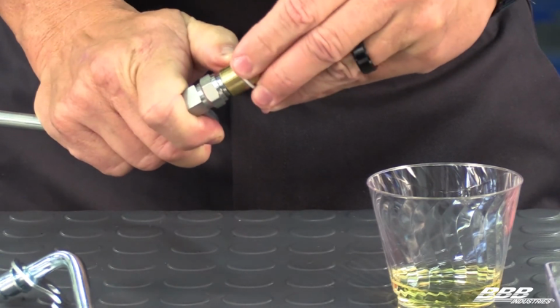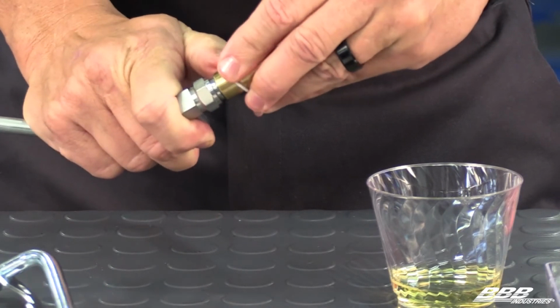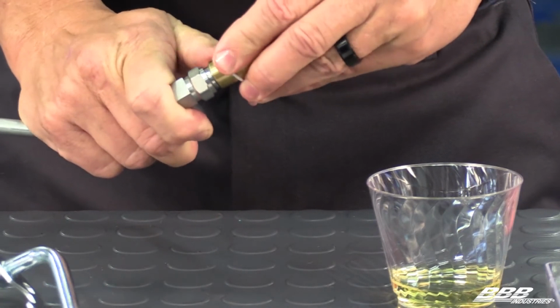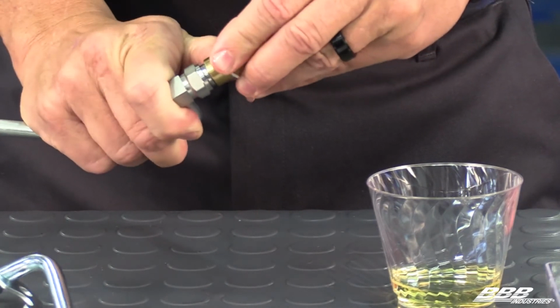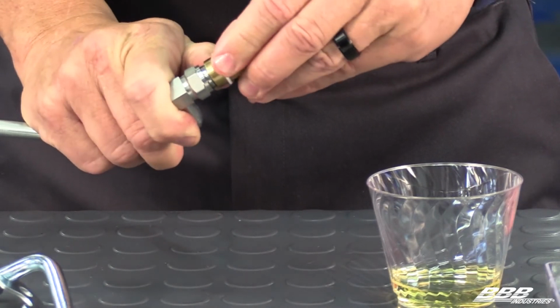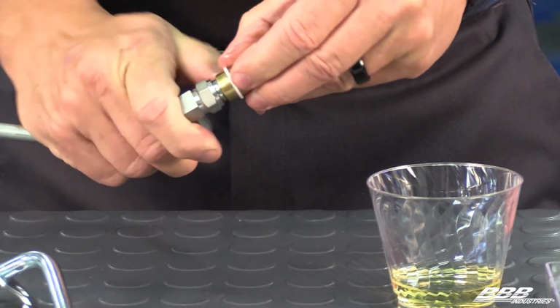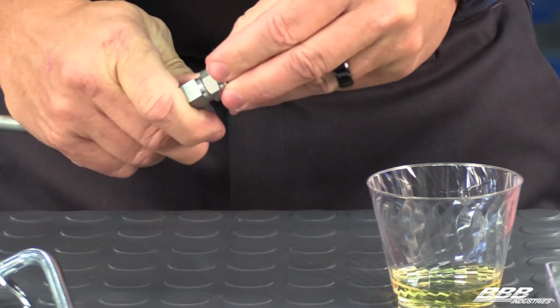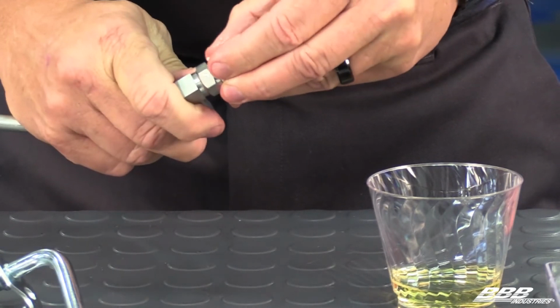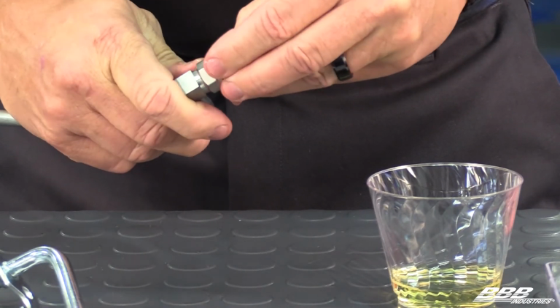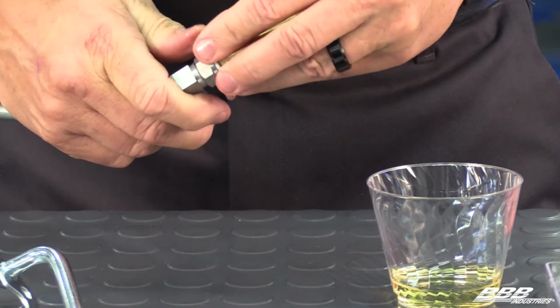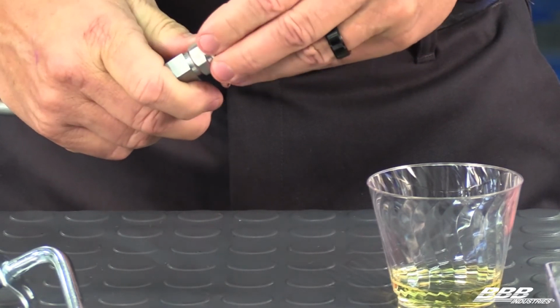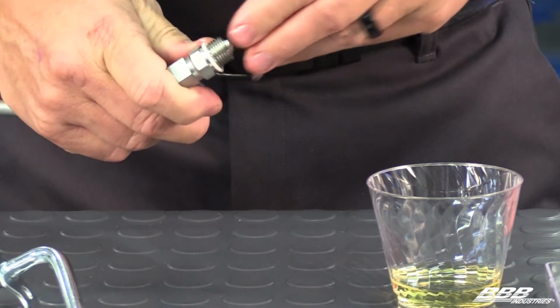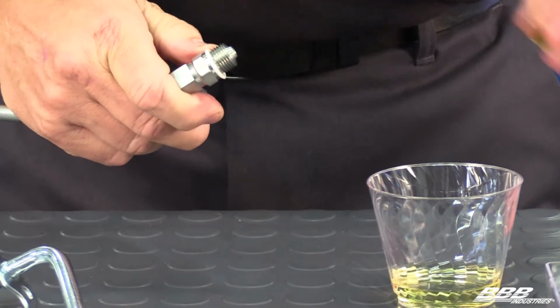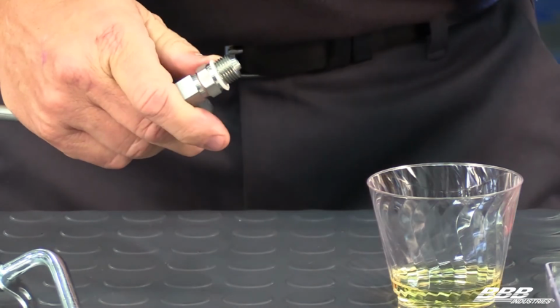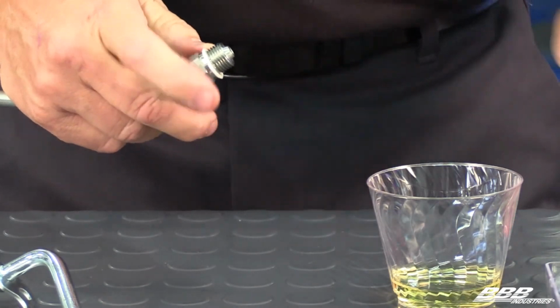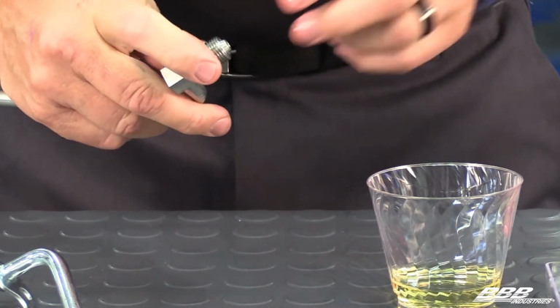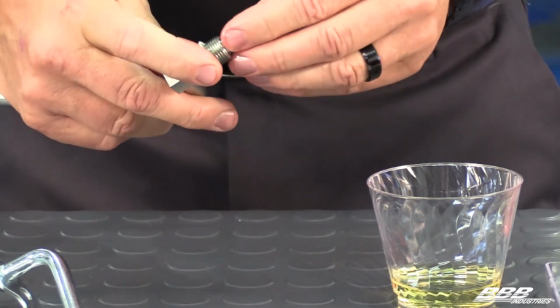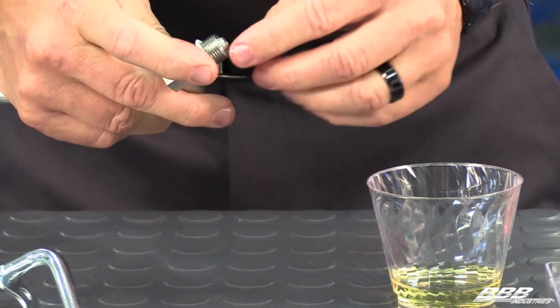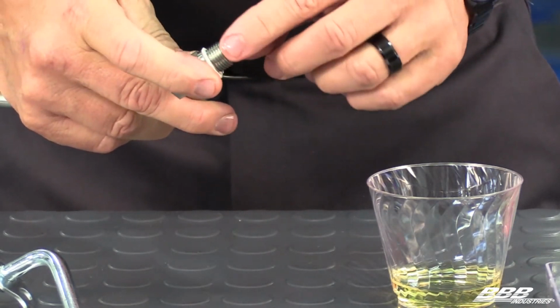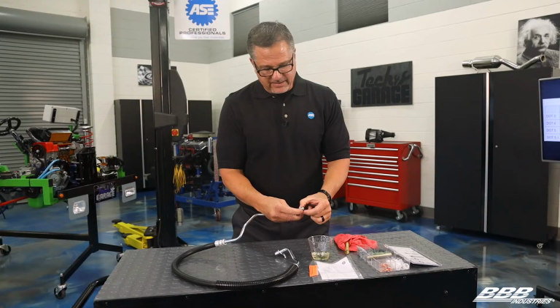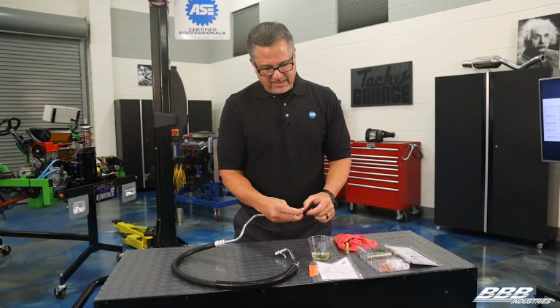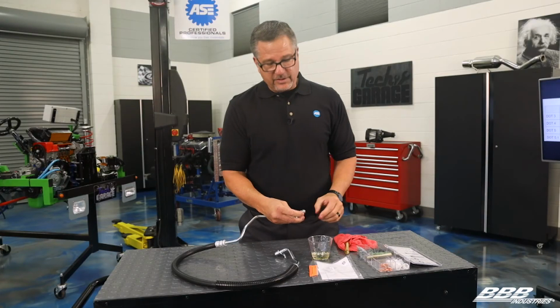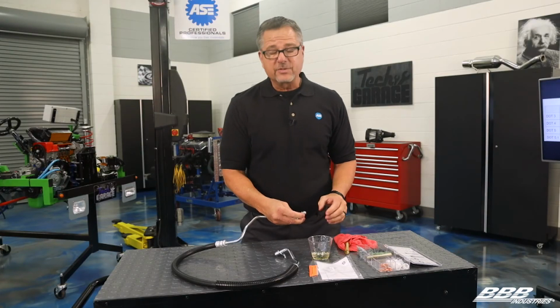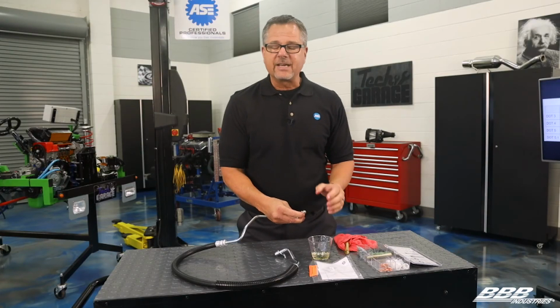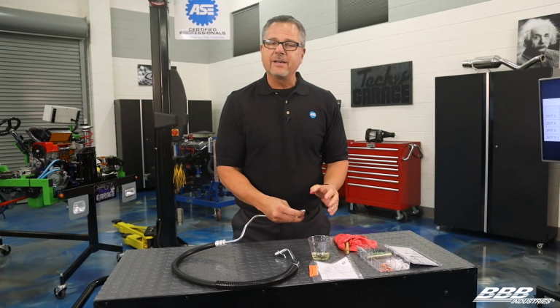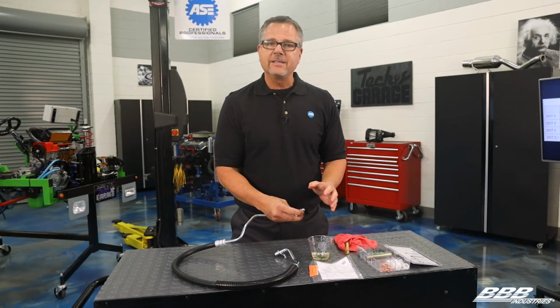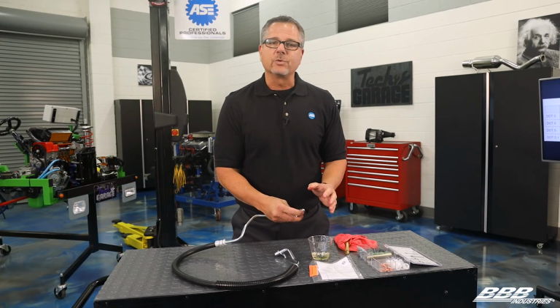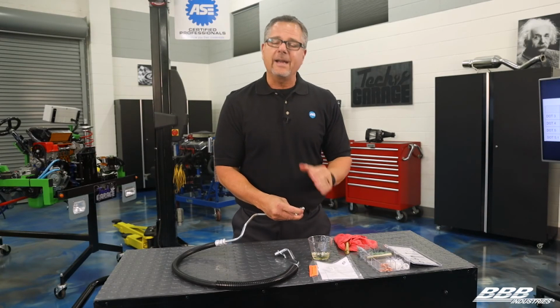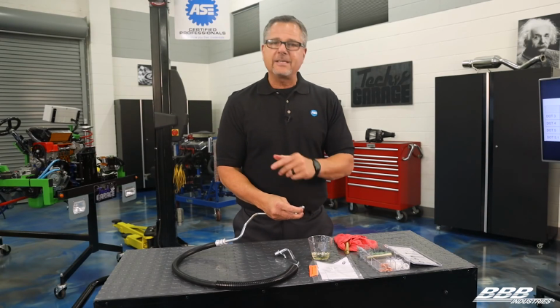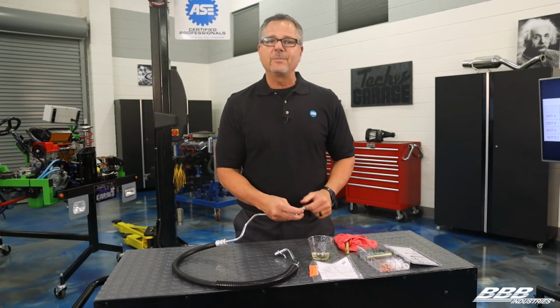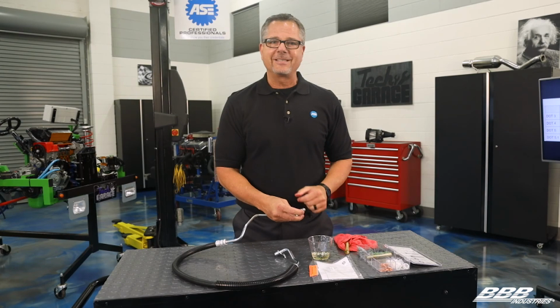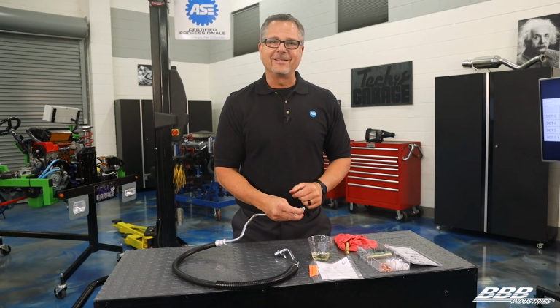When you push it over the tool, it pops in the groove like that, and you didn't do any damage with the threads. So make sure you use the Teflon seal installer tool every time you put a seal on.